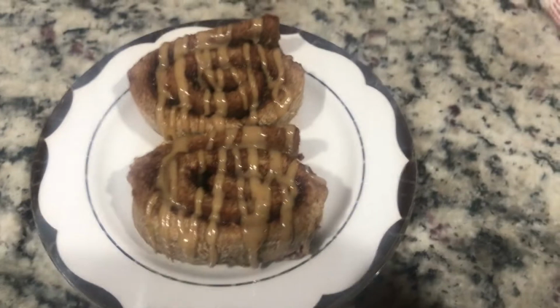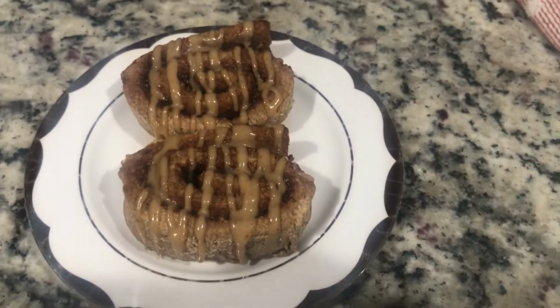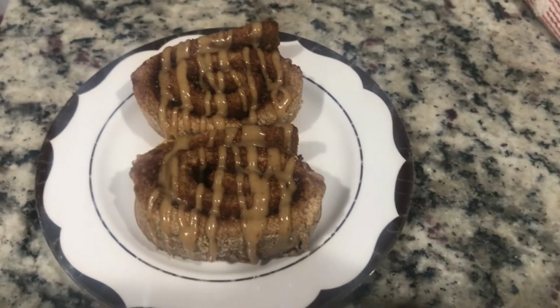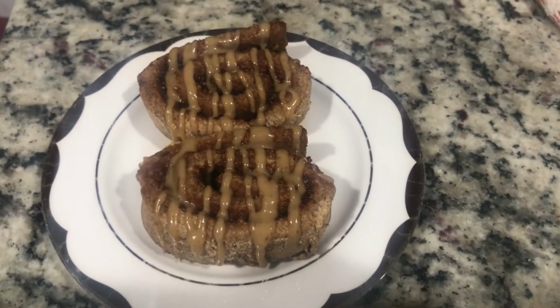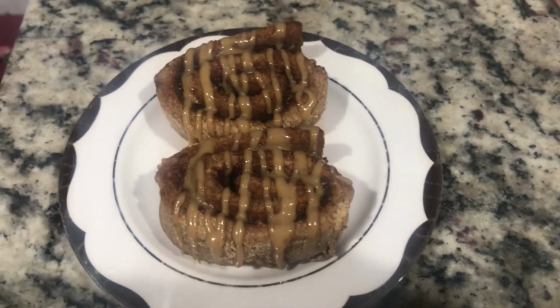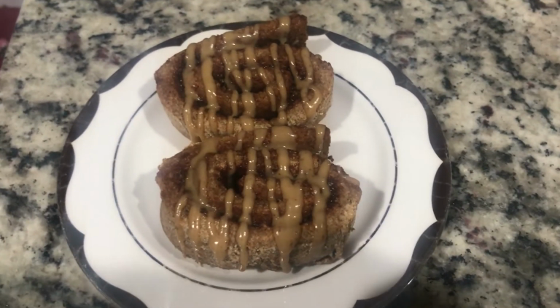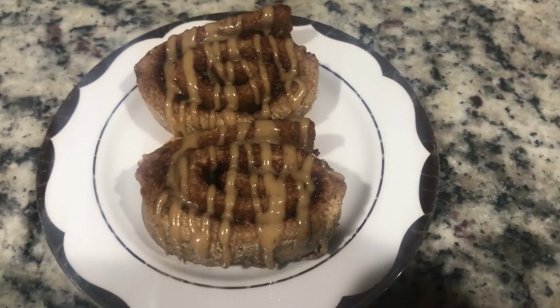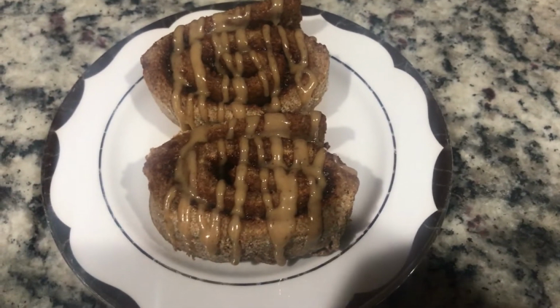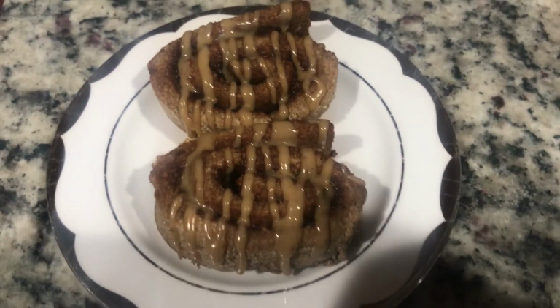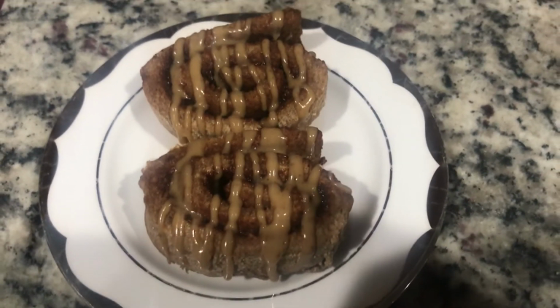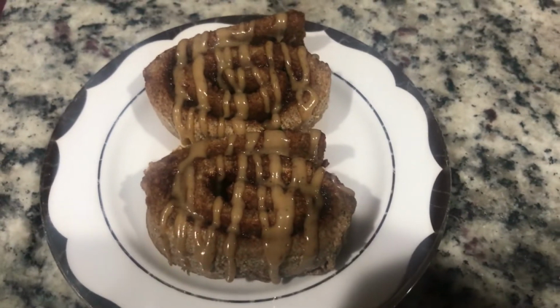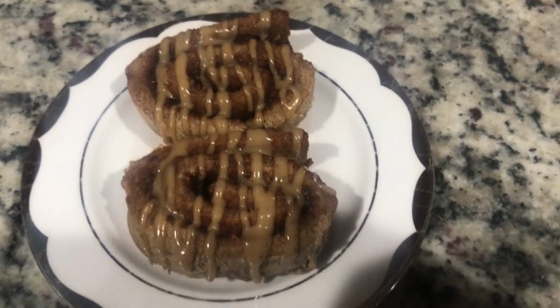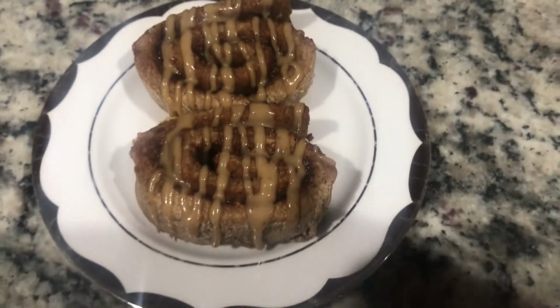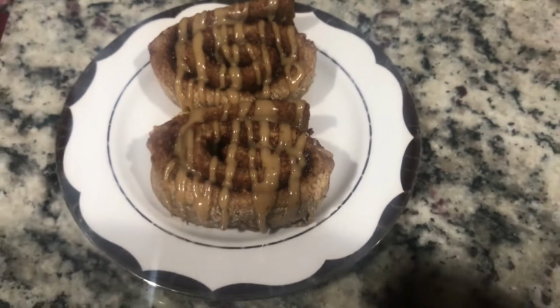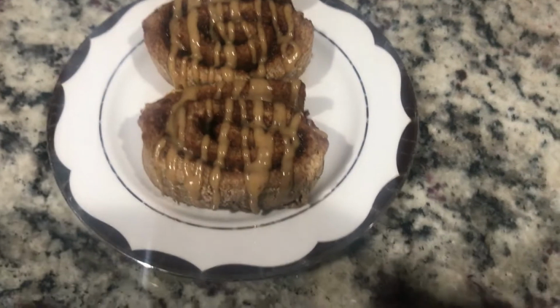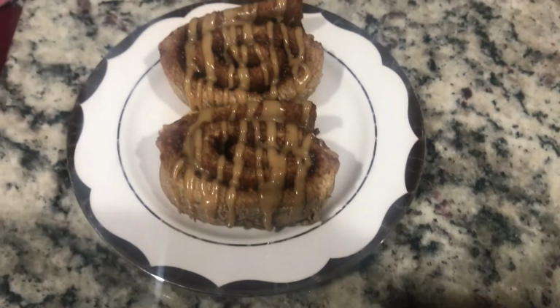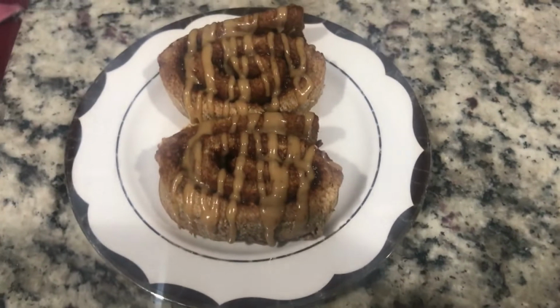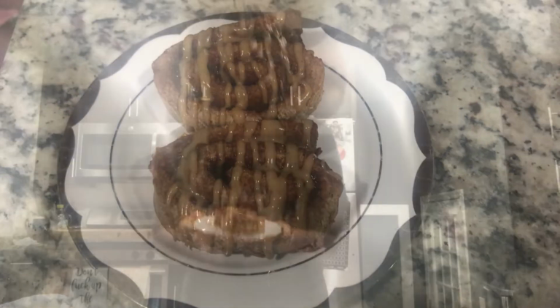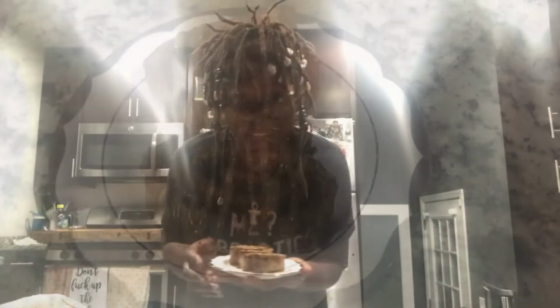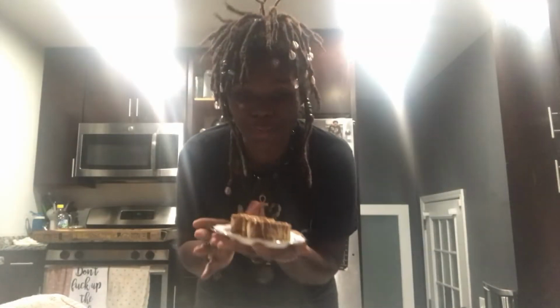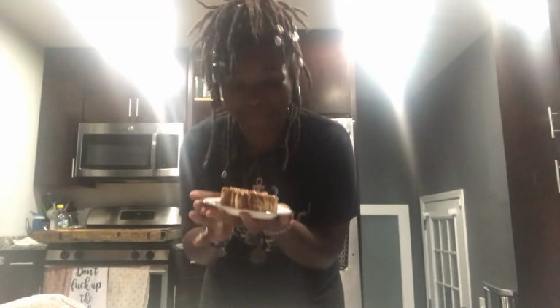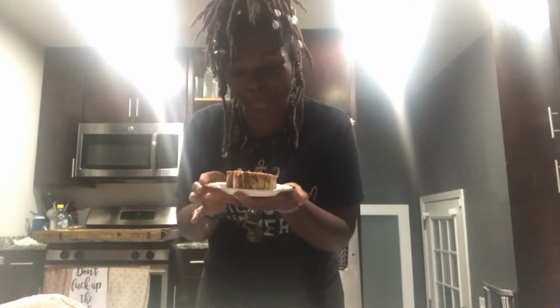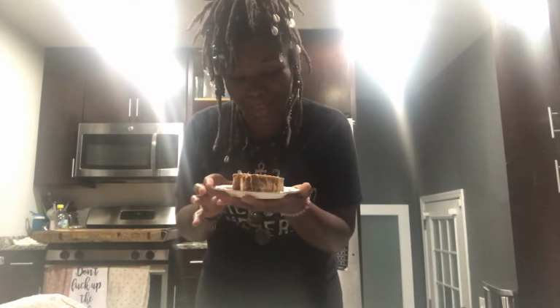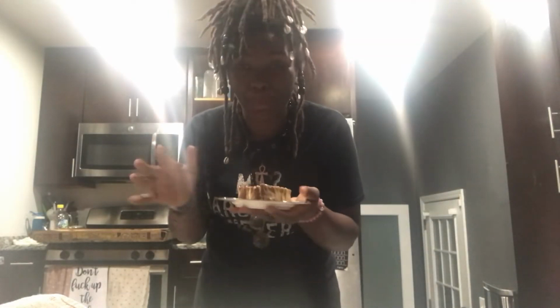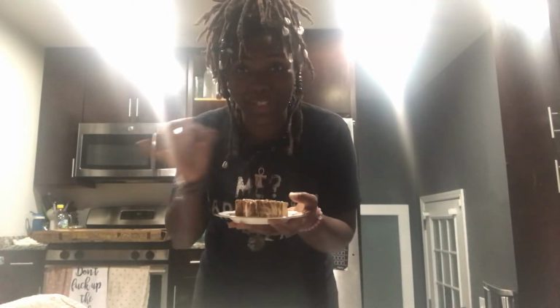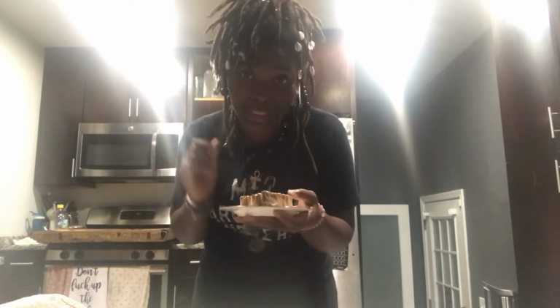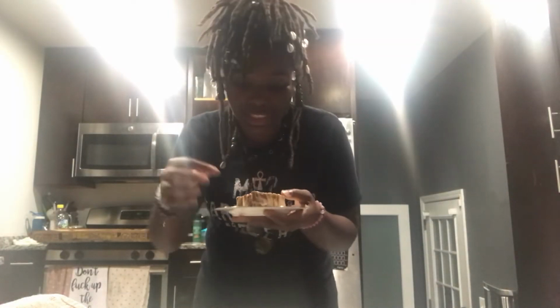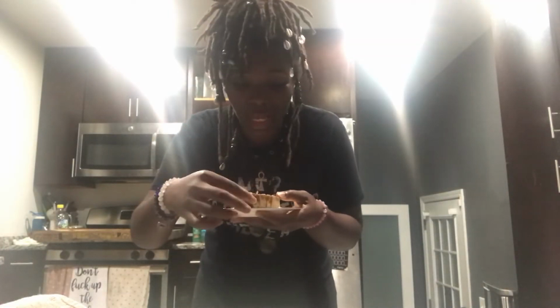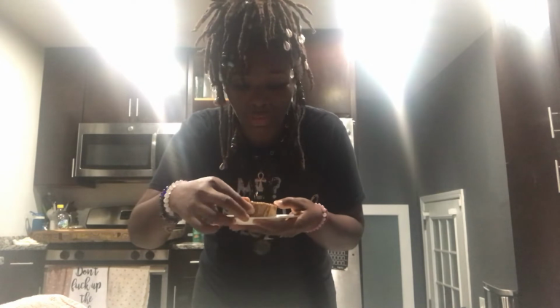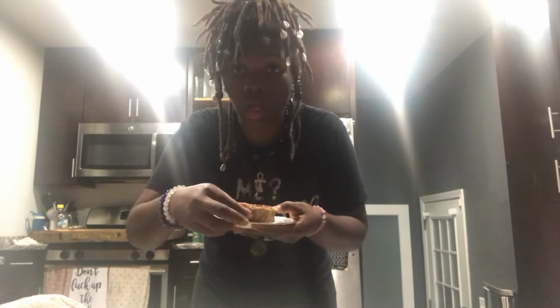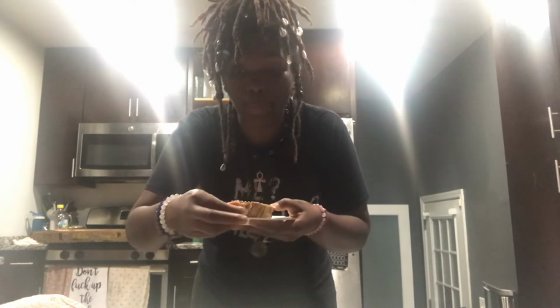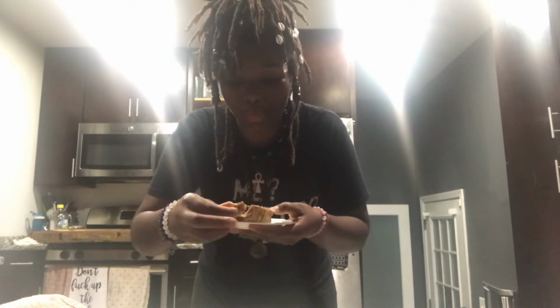Let's go! Make it look a little something like this. Okay y'all, this is the final product. I'm going to go ahead and taste it — it's a little hot so bear with me.